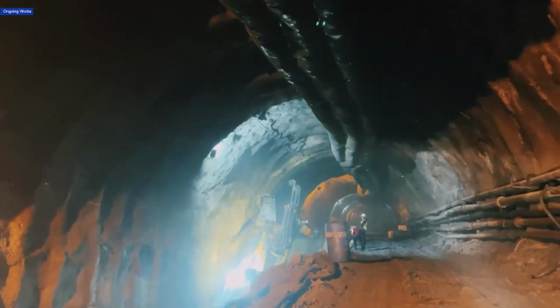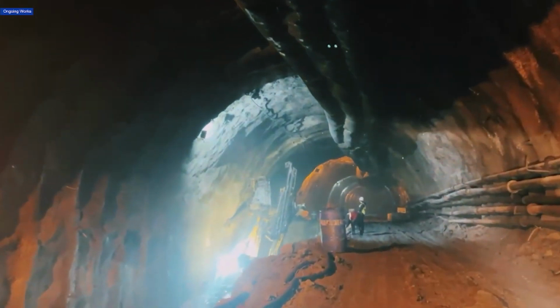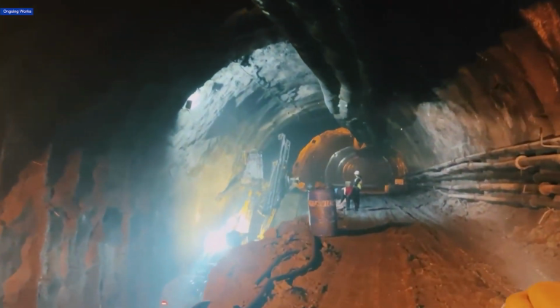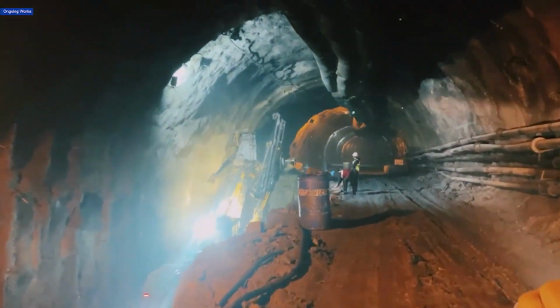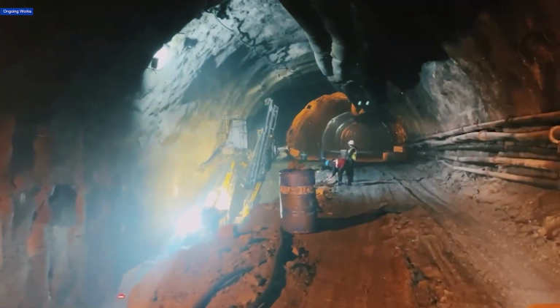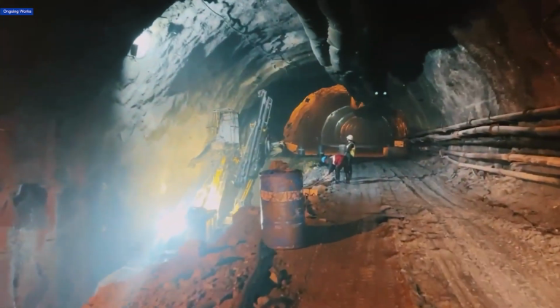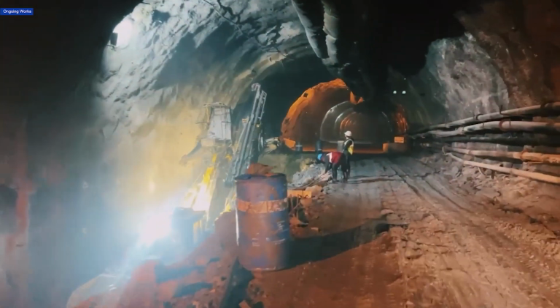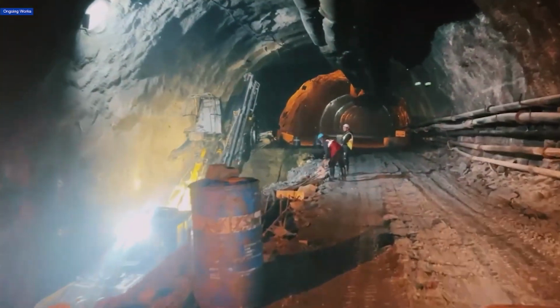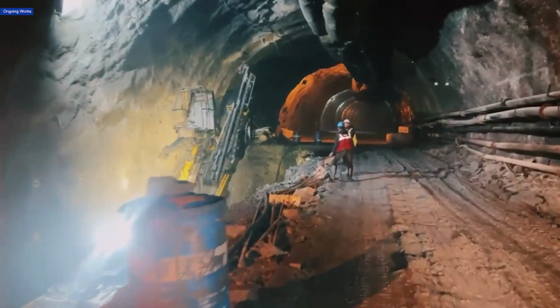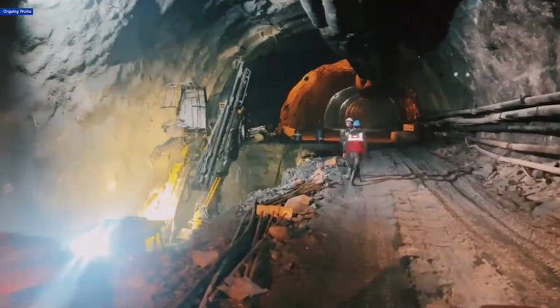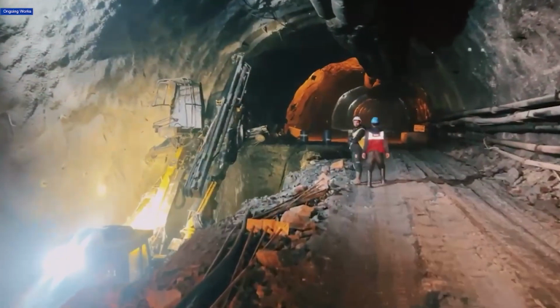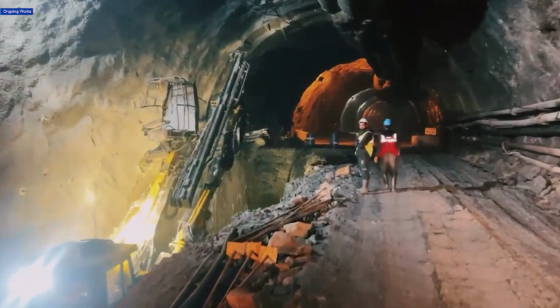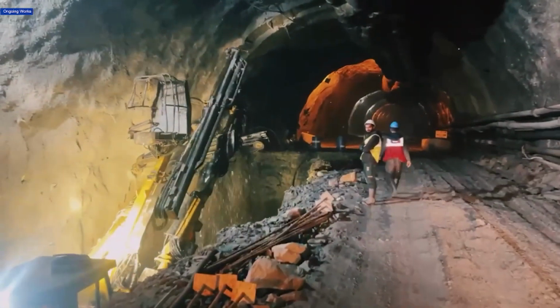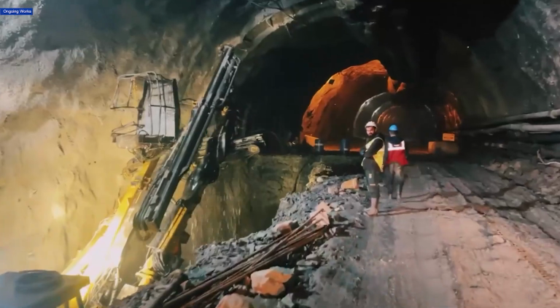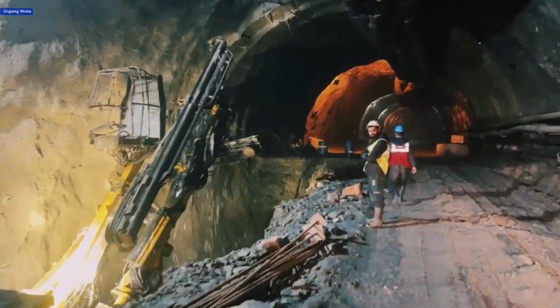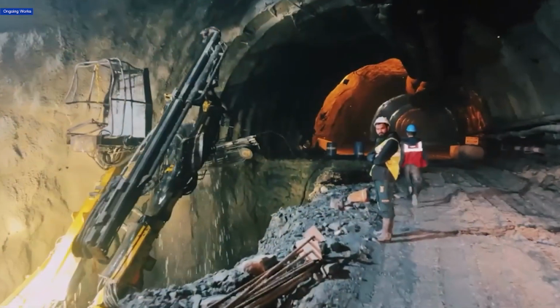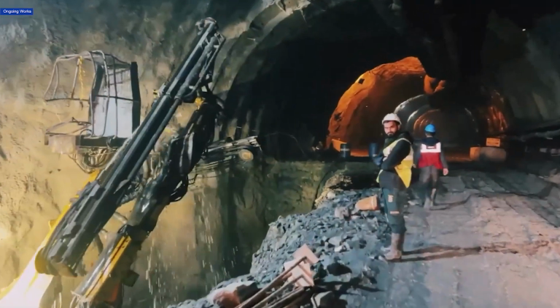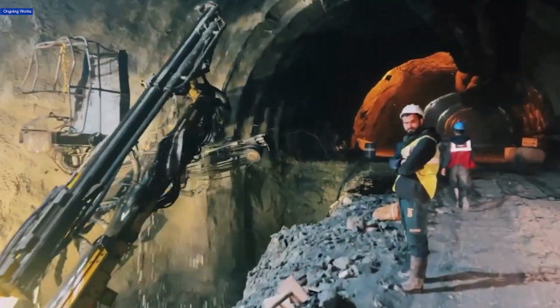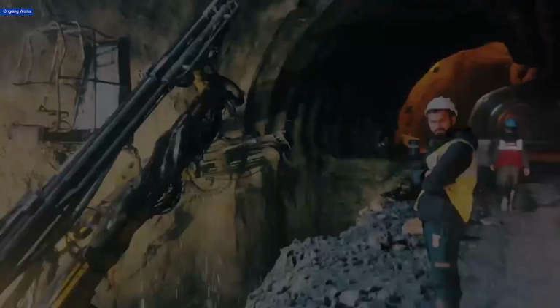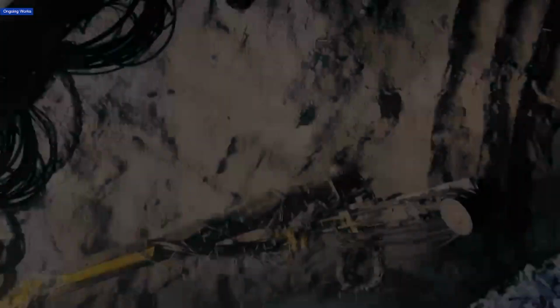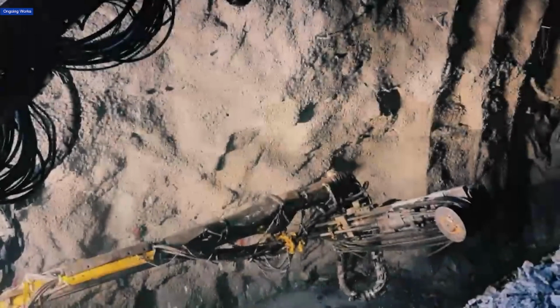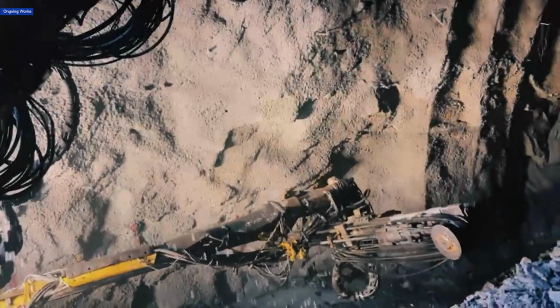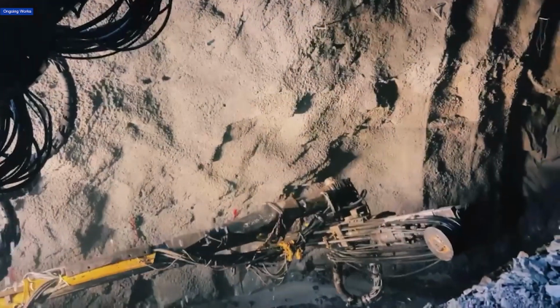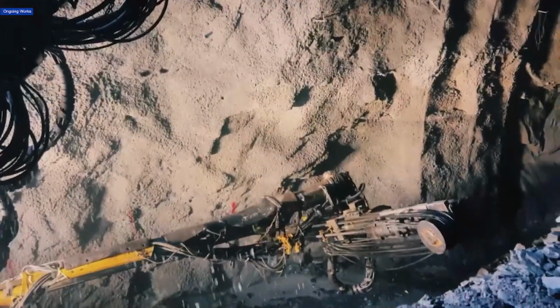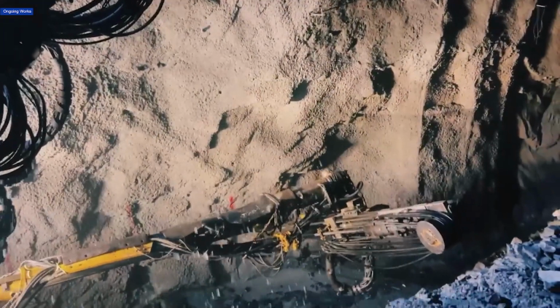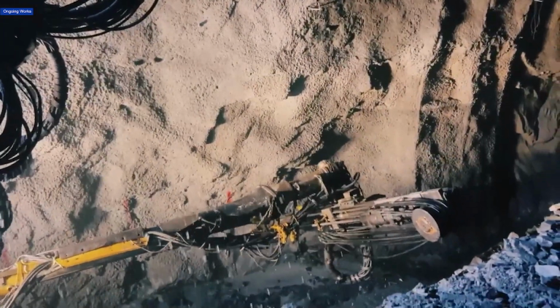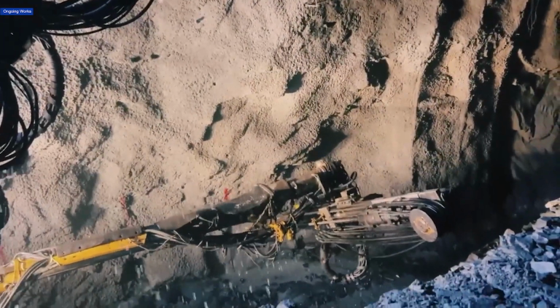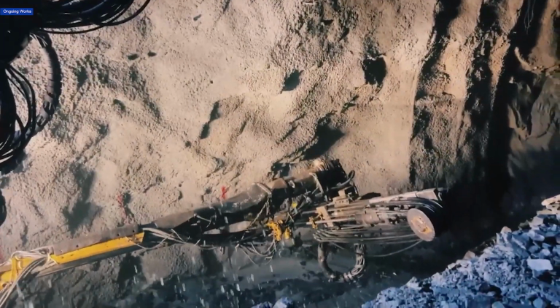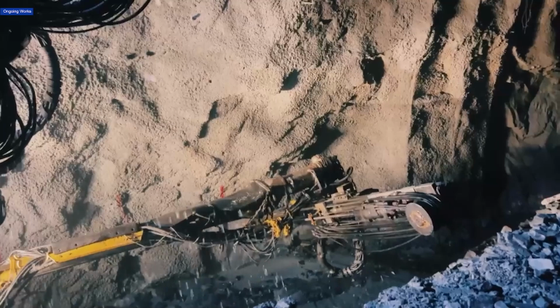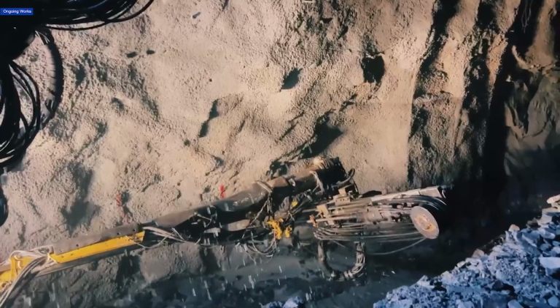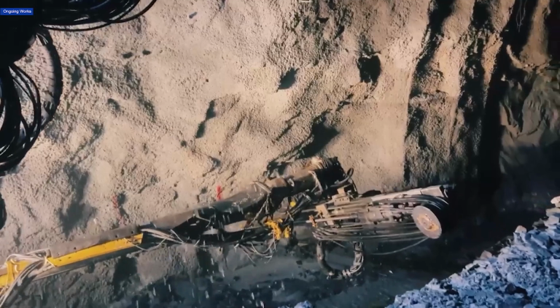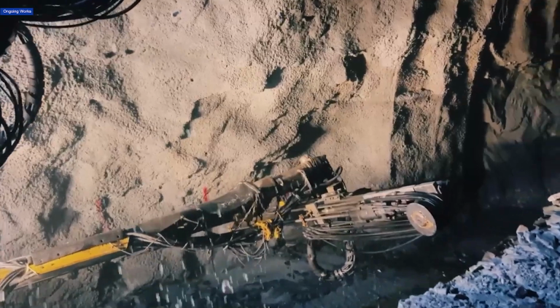Benching work is progressing swiftly too. With 7,366 meters completed, workers are efficiently preparing the tunnel structure for further construction.